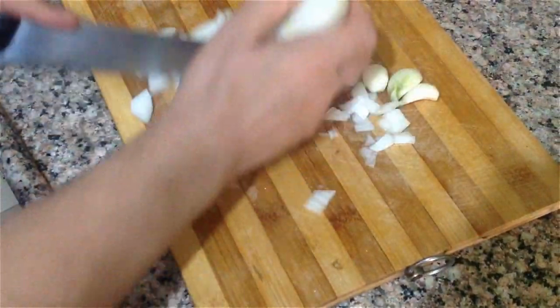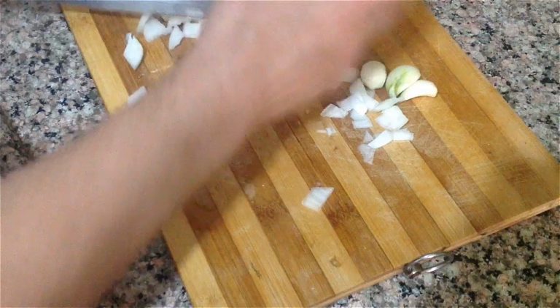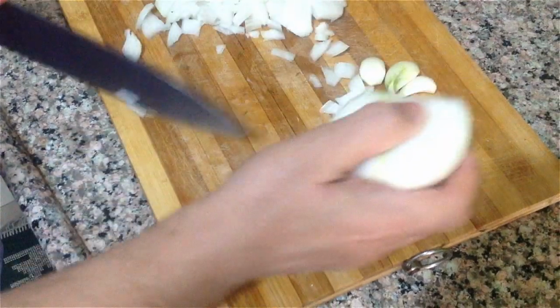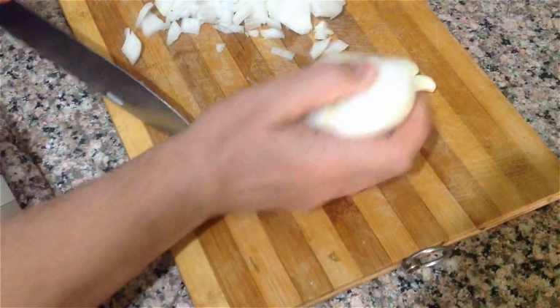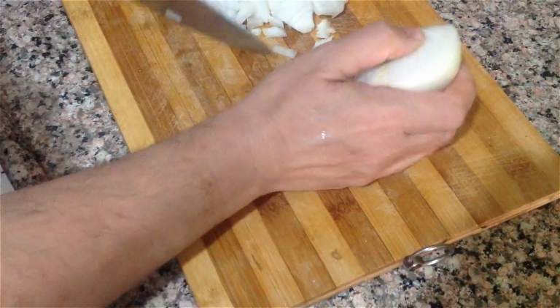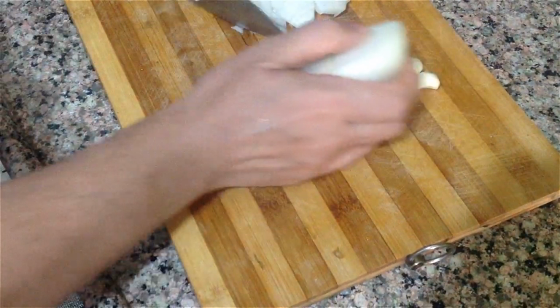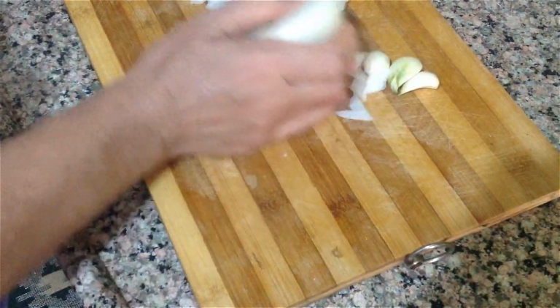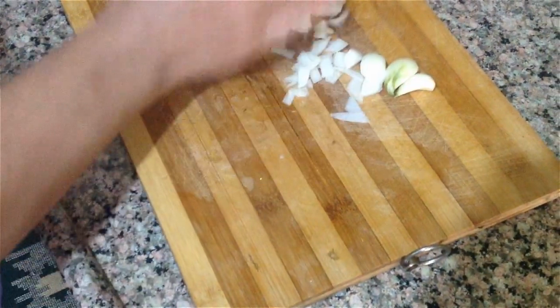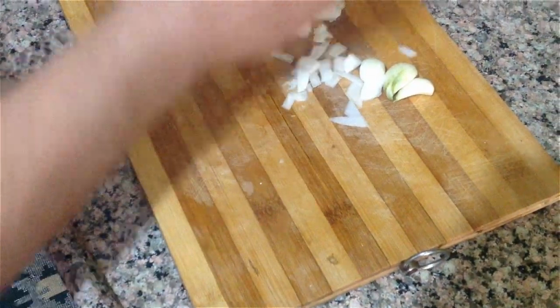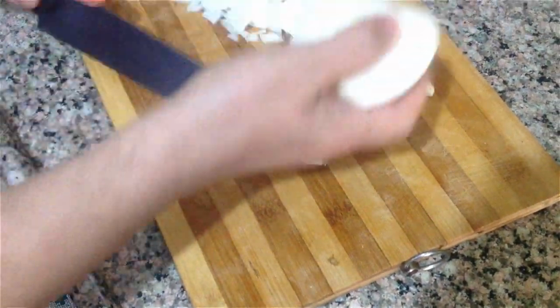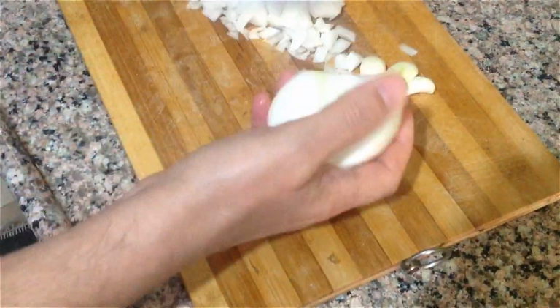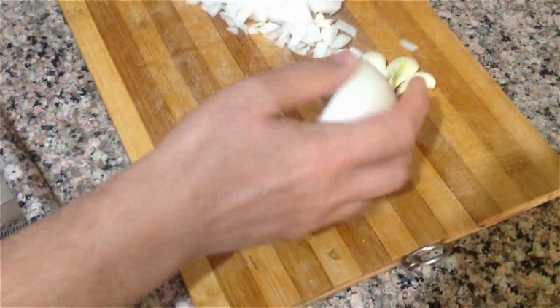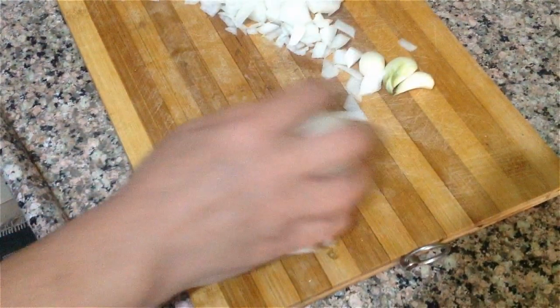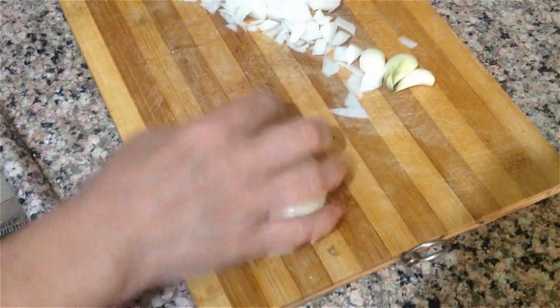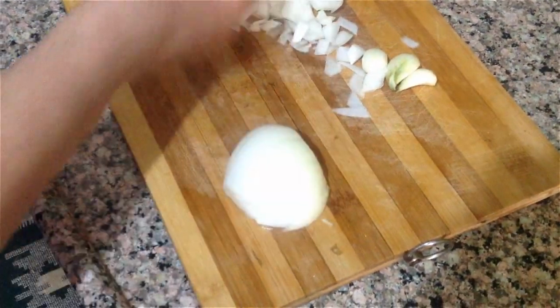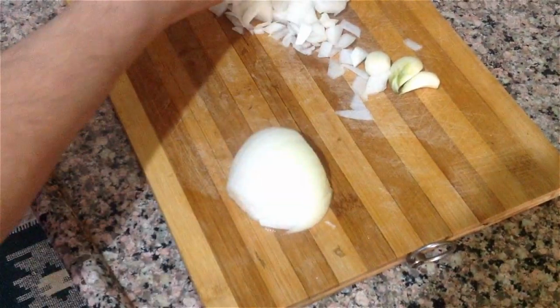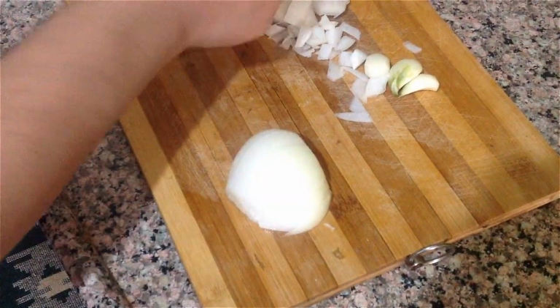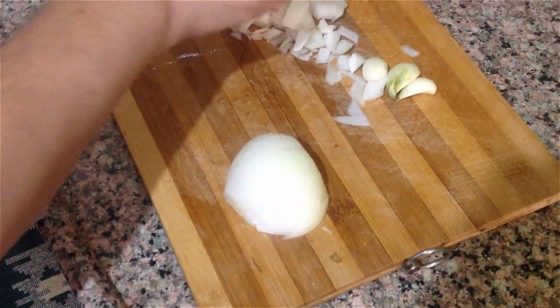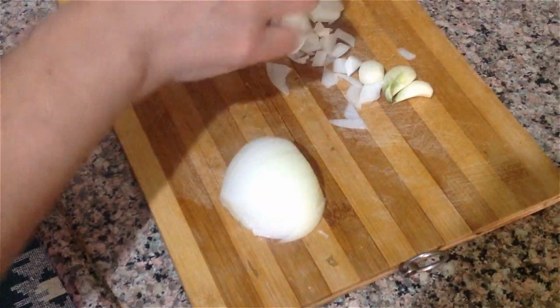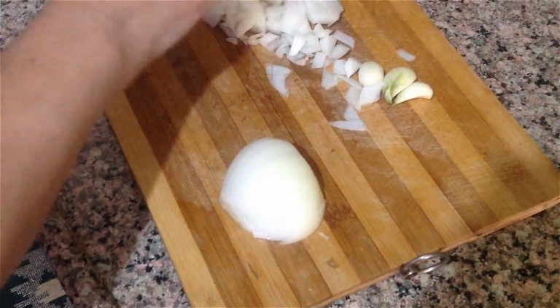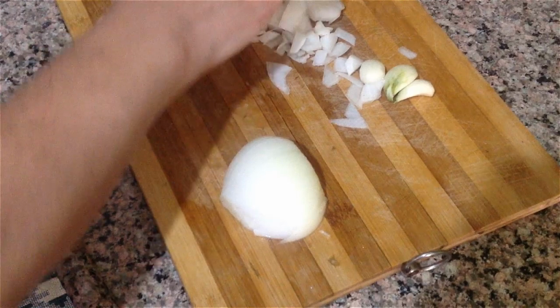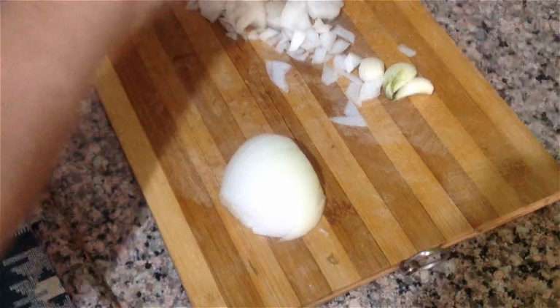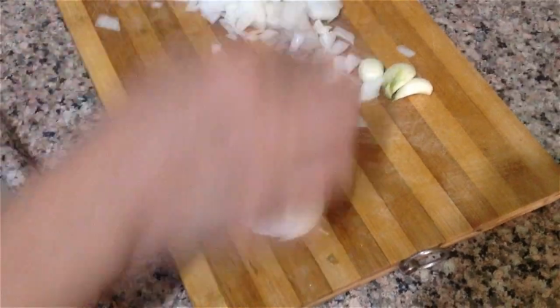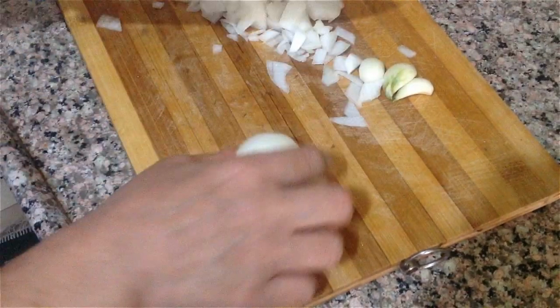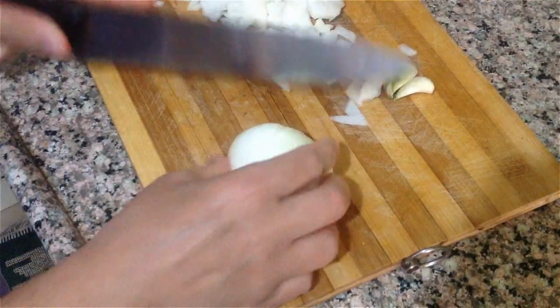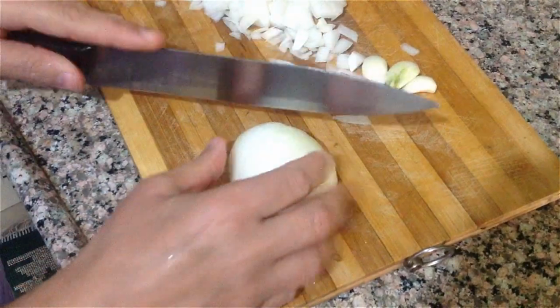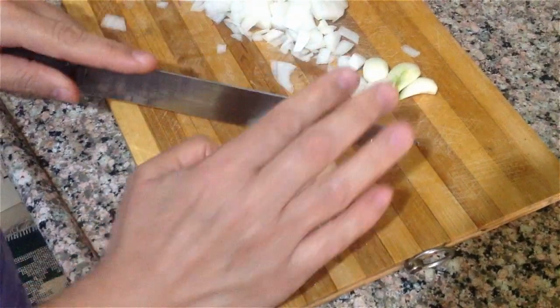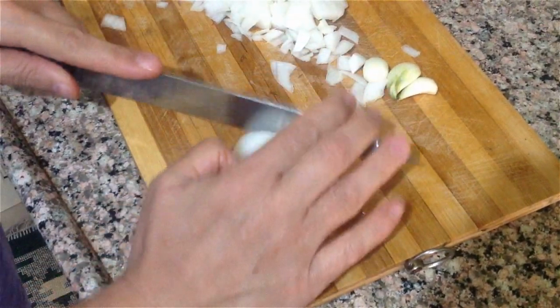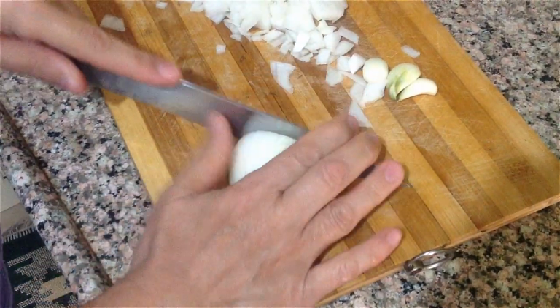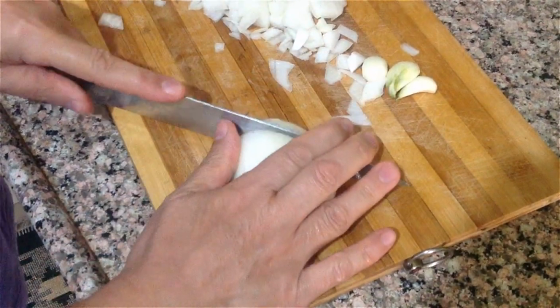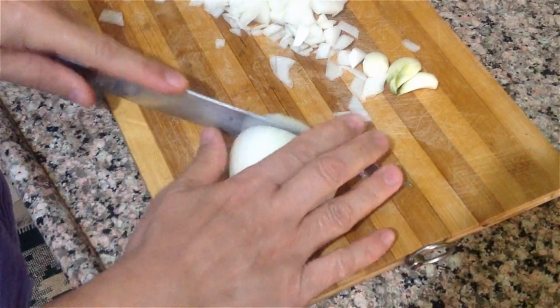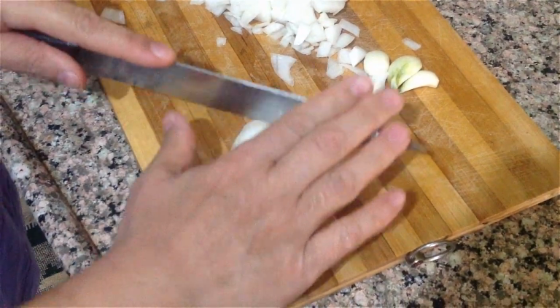Mantarları önceden pişirmemize gerek yok. Mantar karnıyarık yapar gibi. This is very easy to cook.